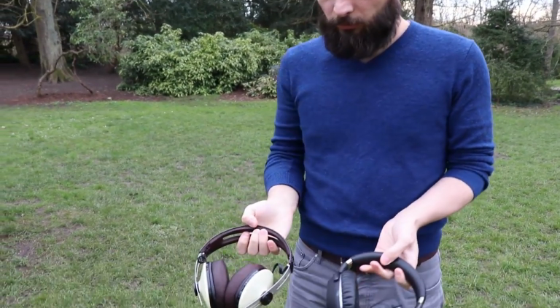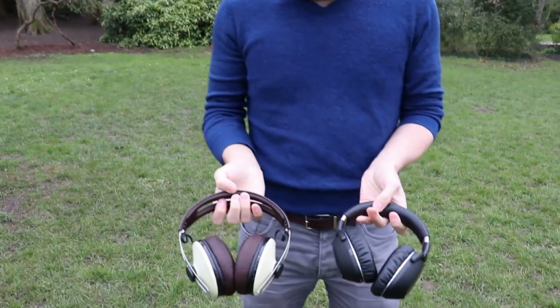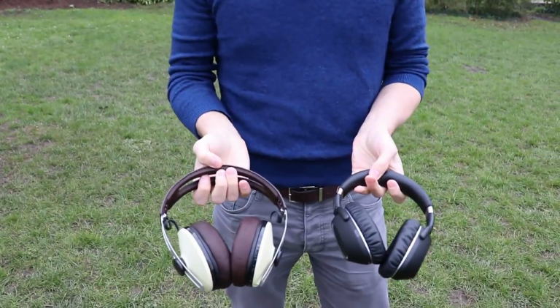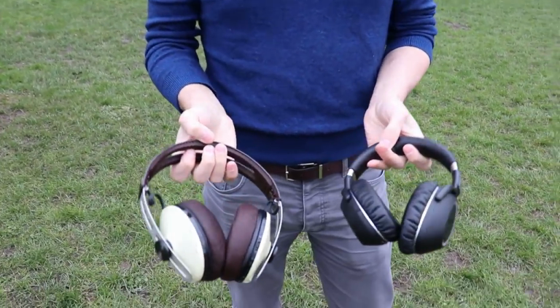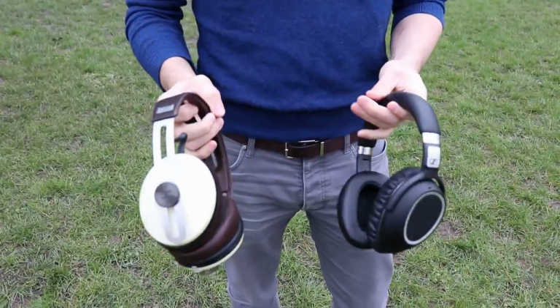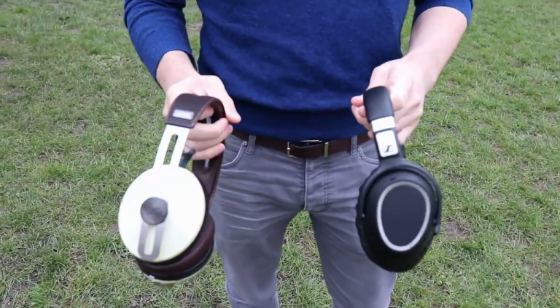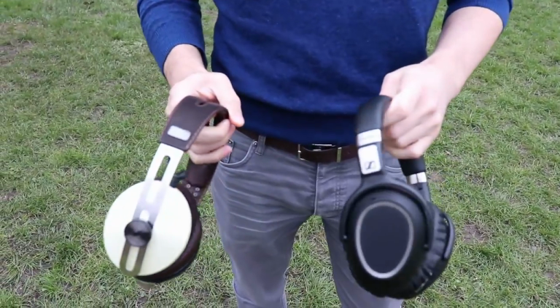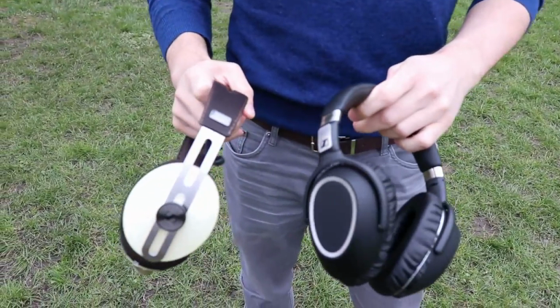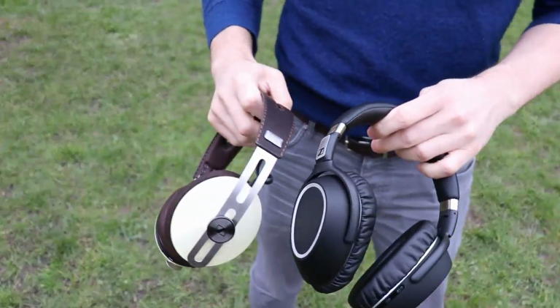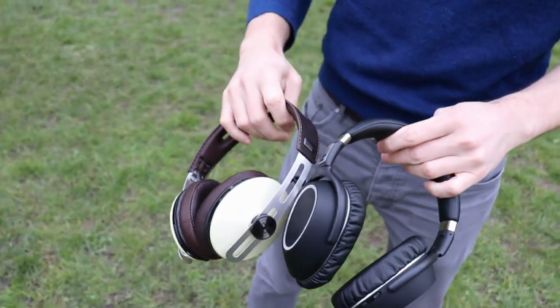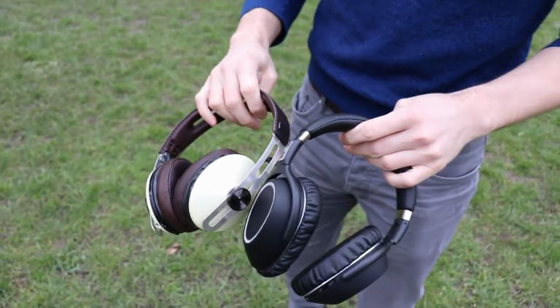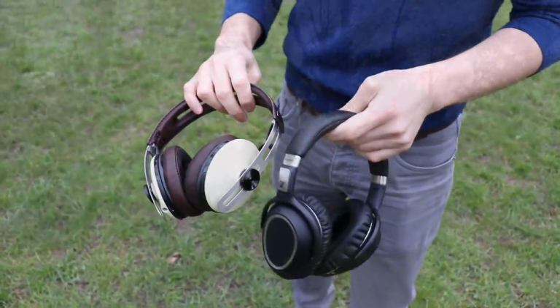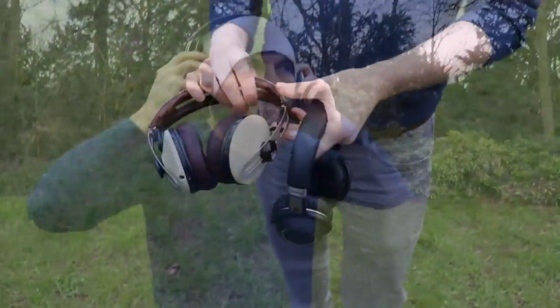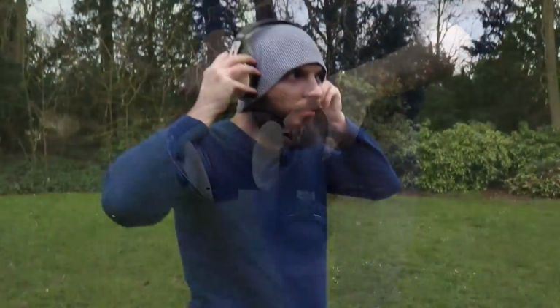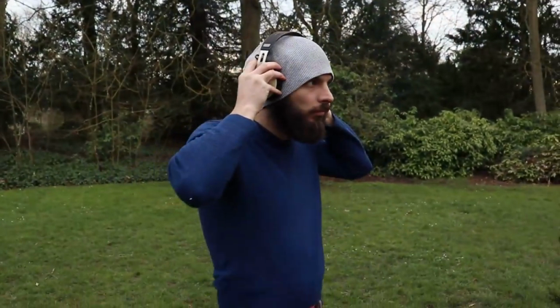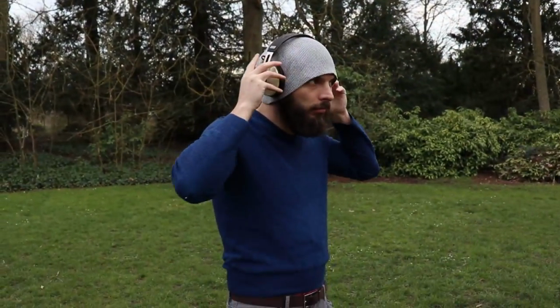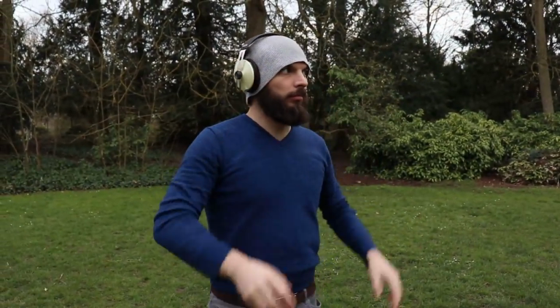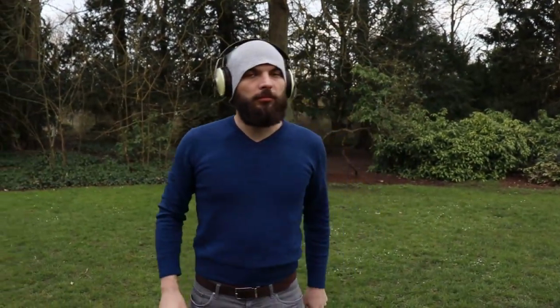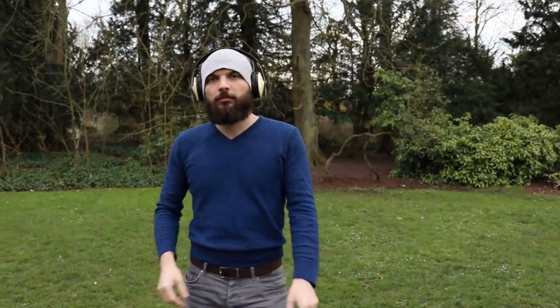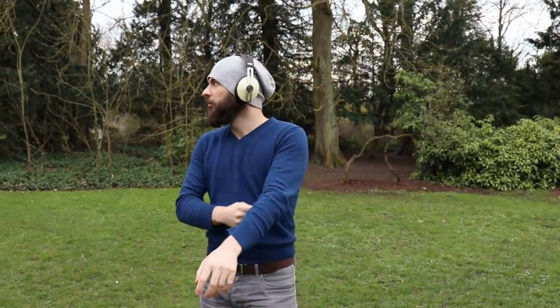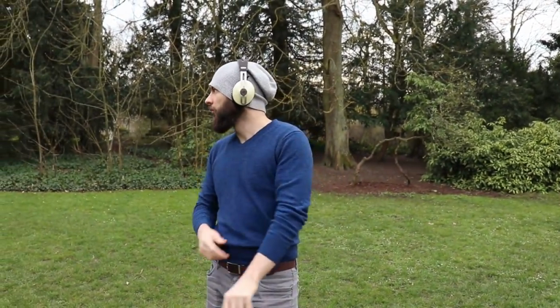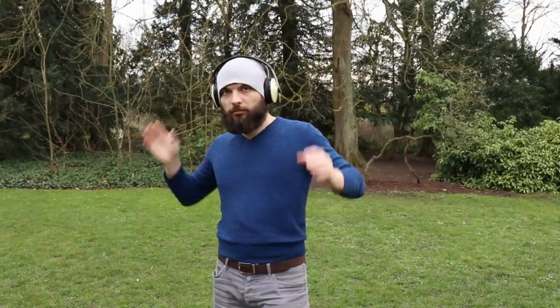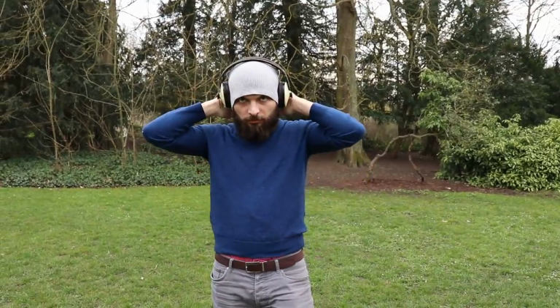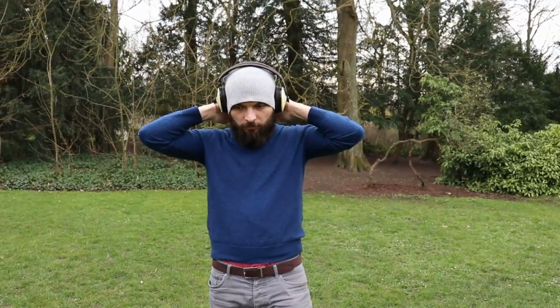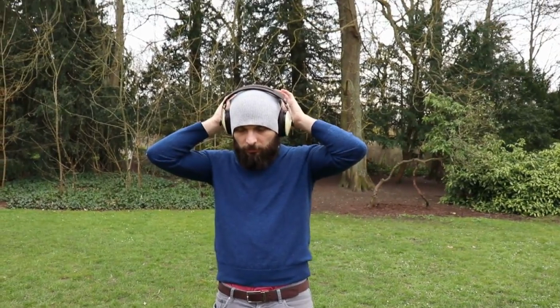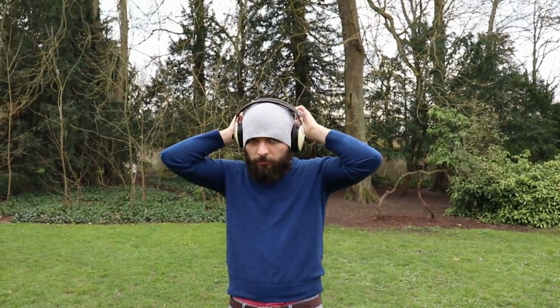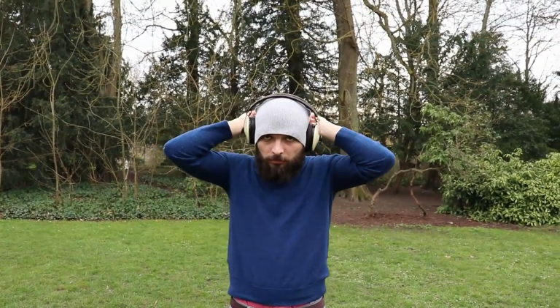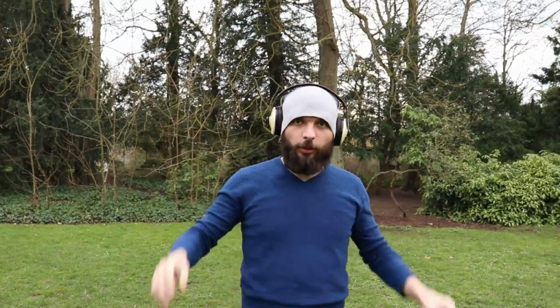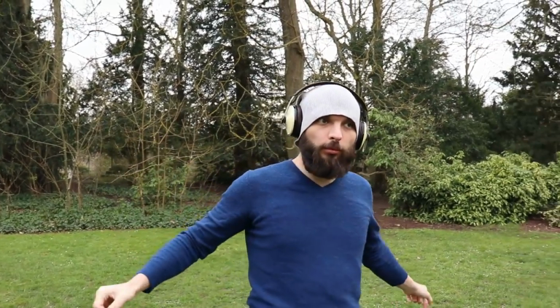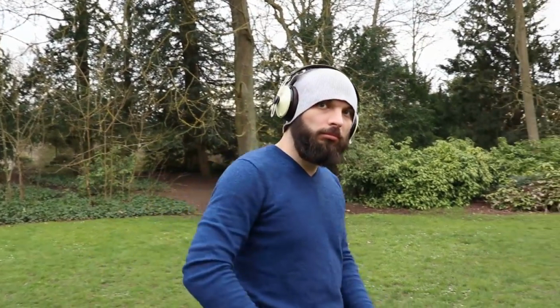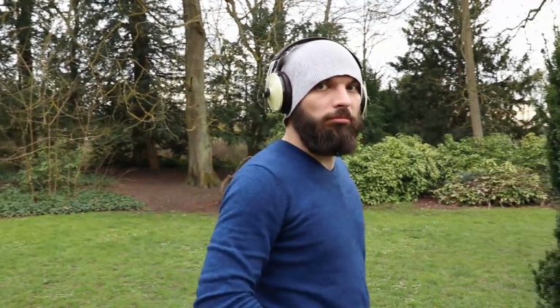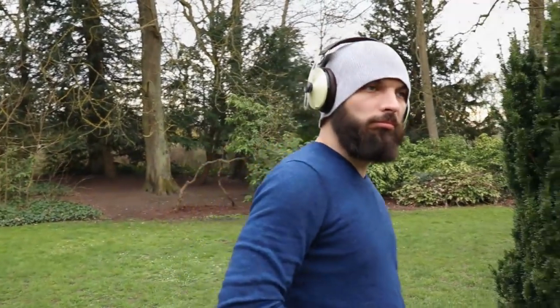So the big question is, do they still worth buying now in 2018, when the wireless ANC market is flooded with so many choices from the competition and even from Sennheiser?